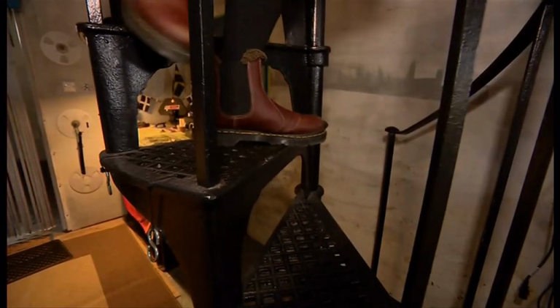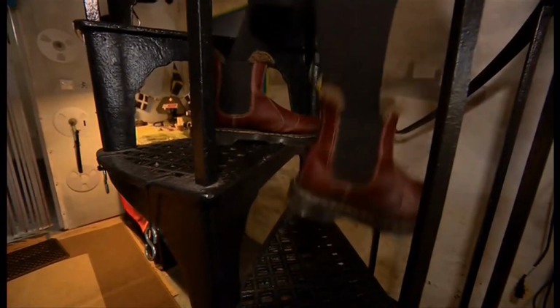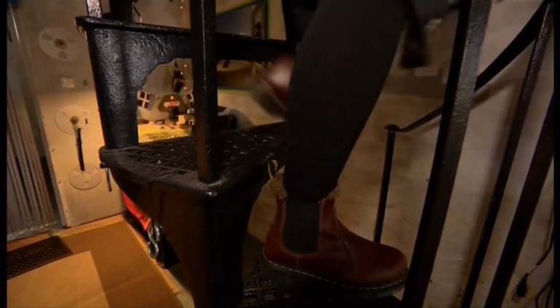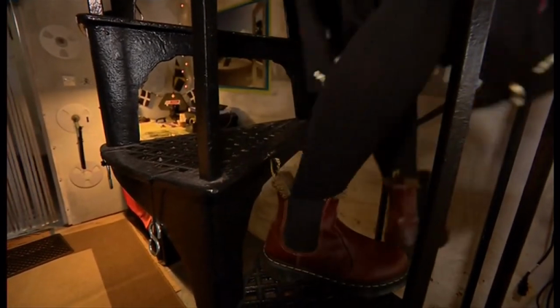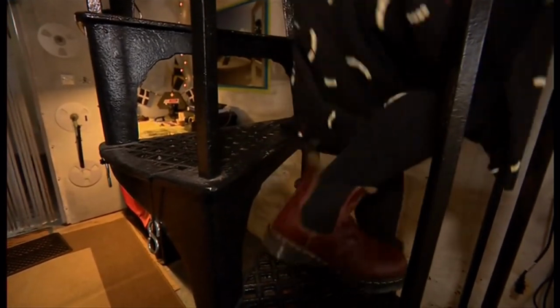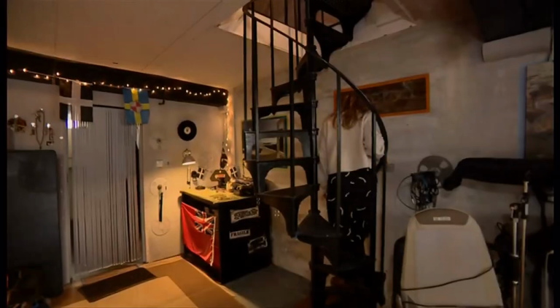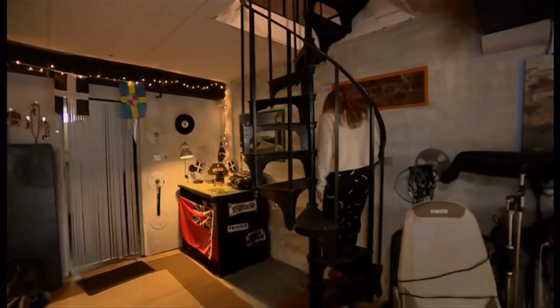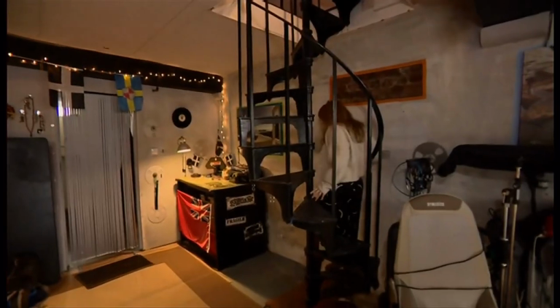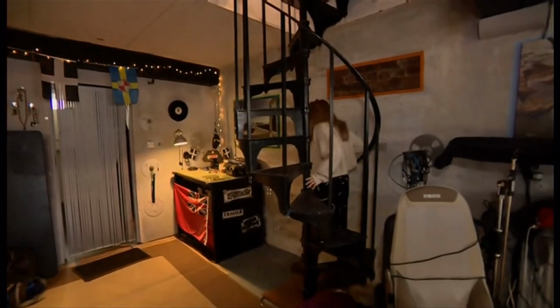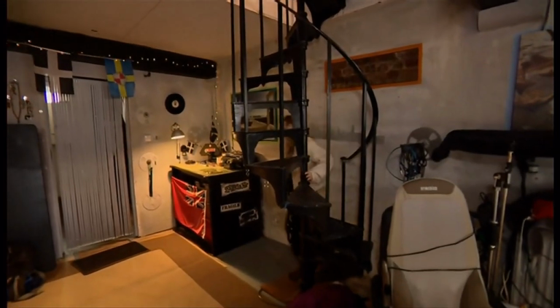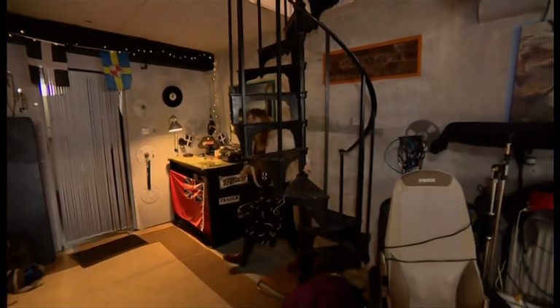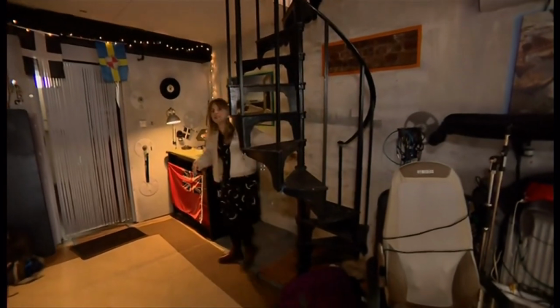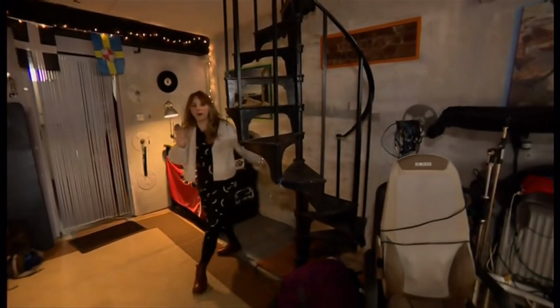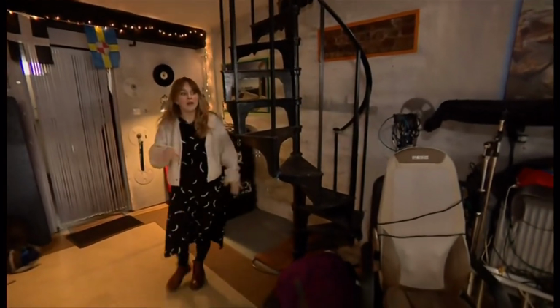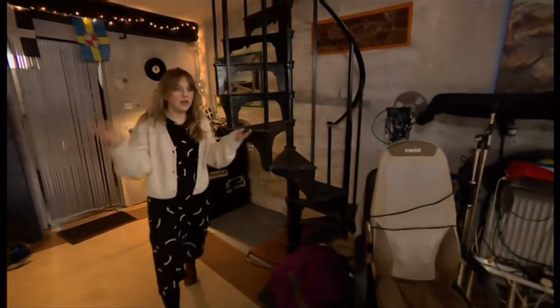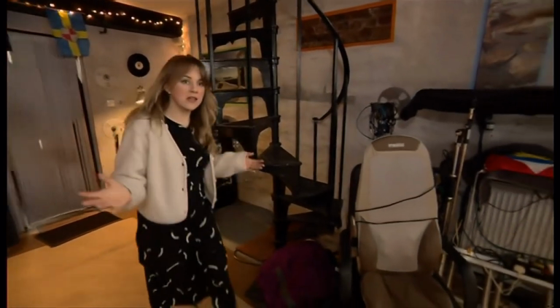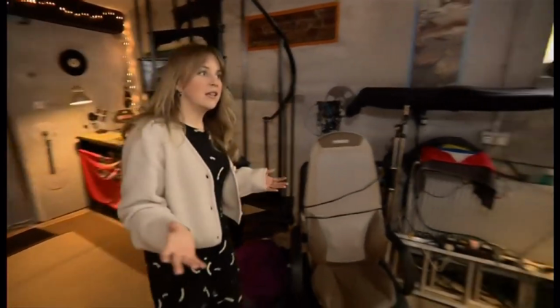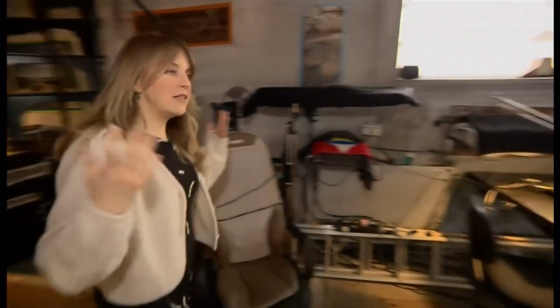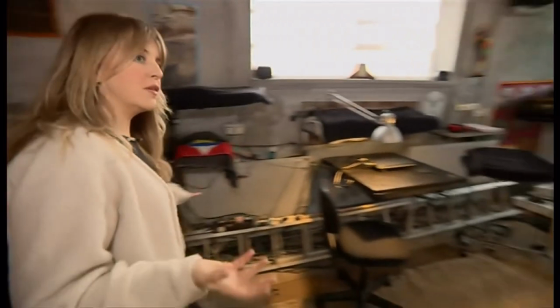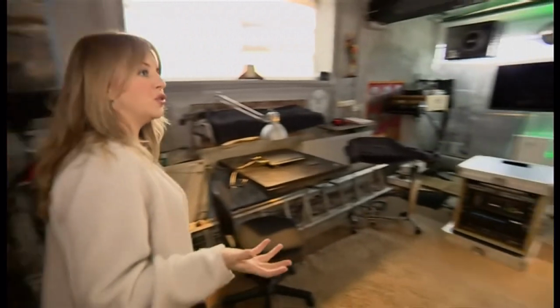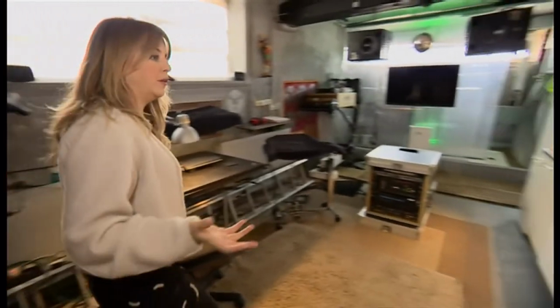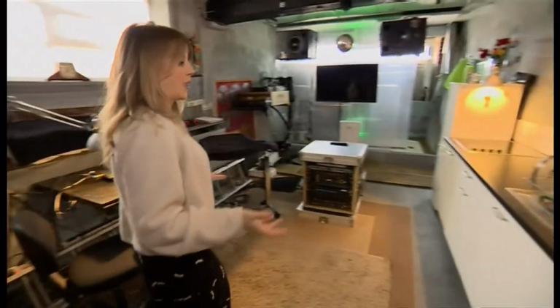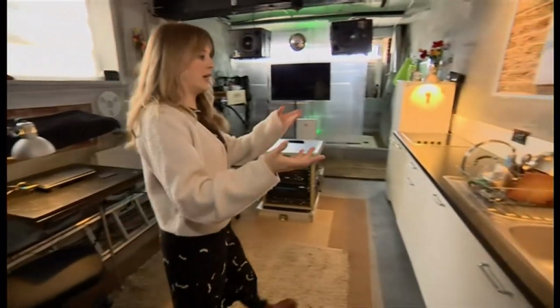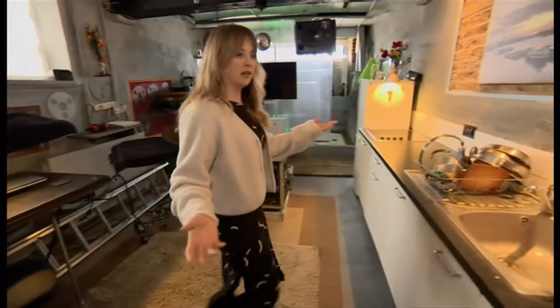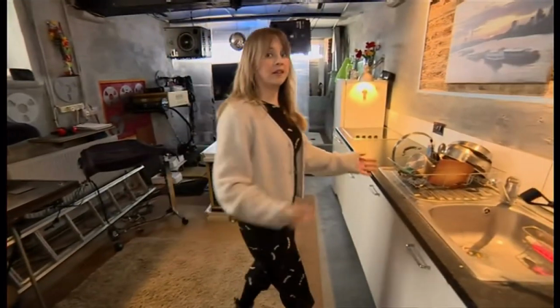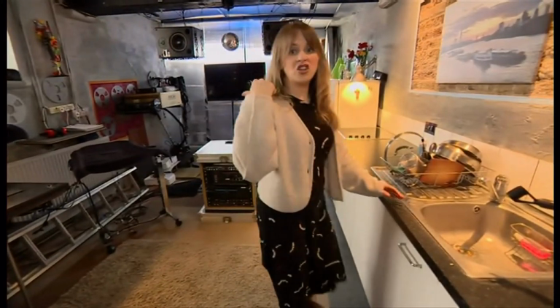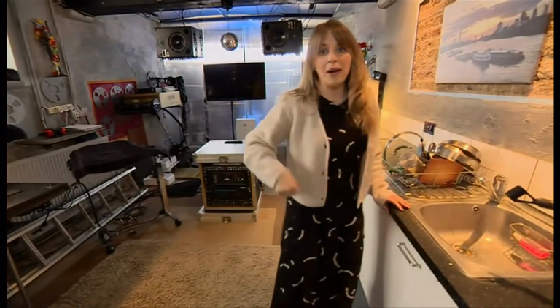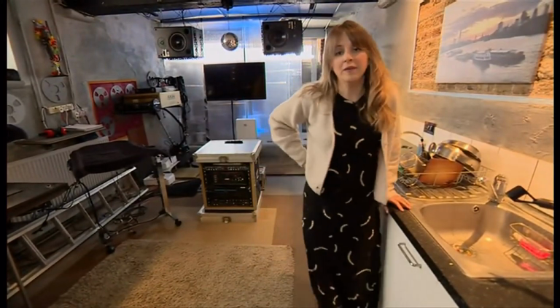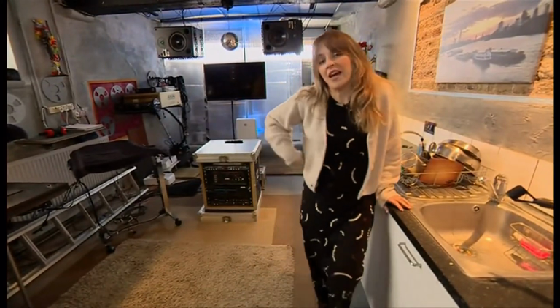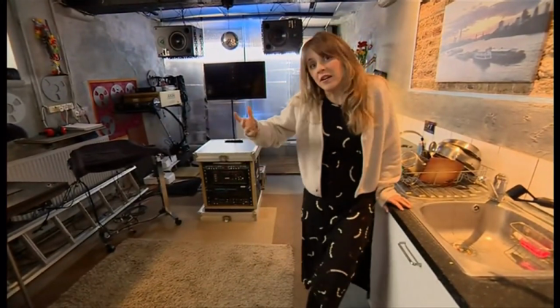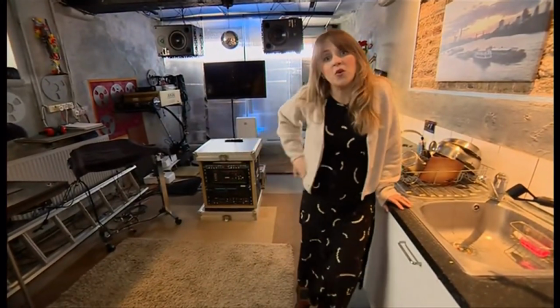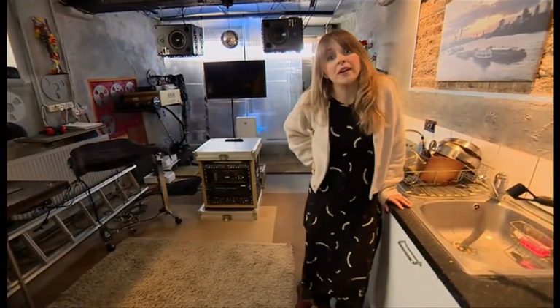This spiral staircase was once the main way of getting up to the first floor — there's another one now. This is a music studio and kitchen. There's even a shower back there, just to add another level of quirkiness.